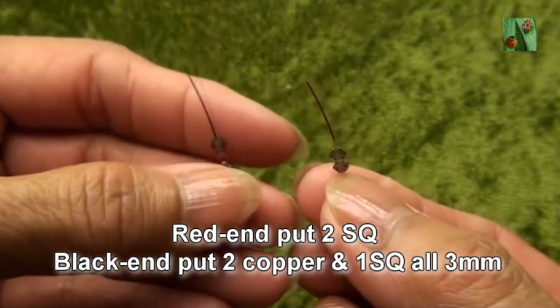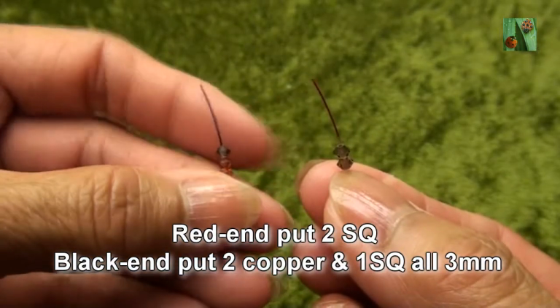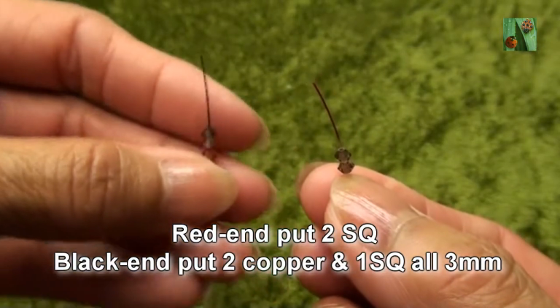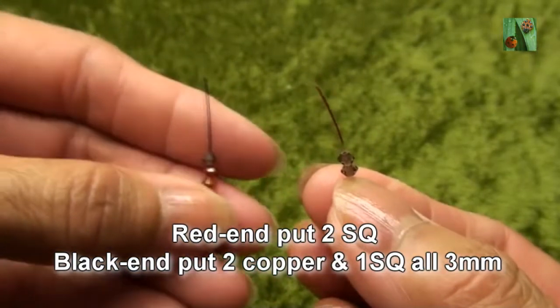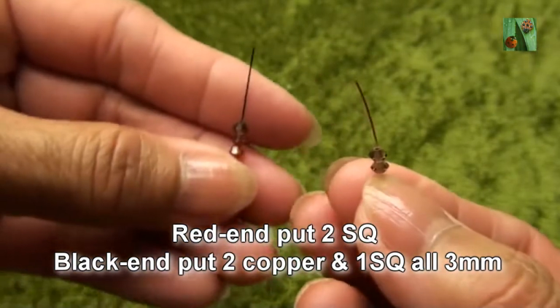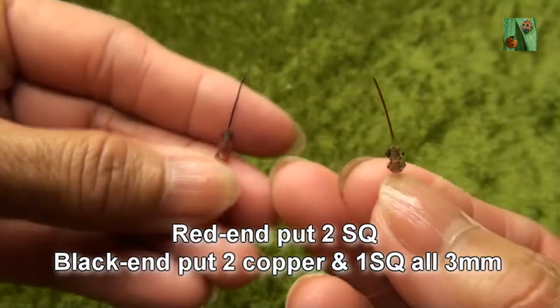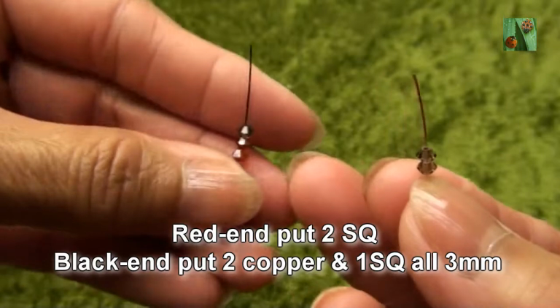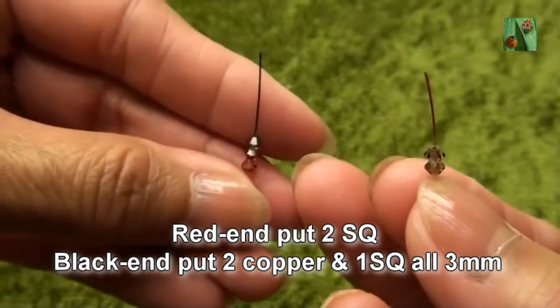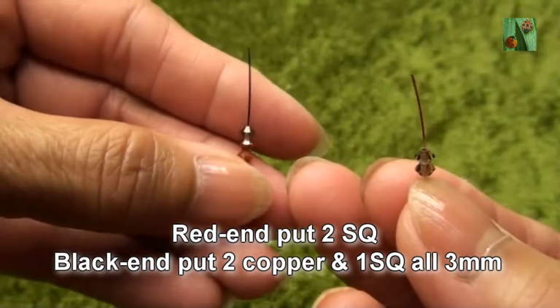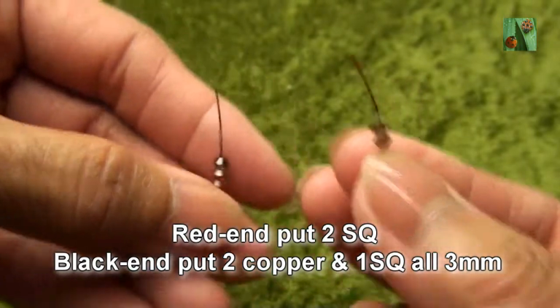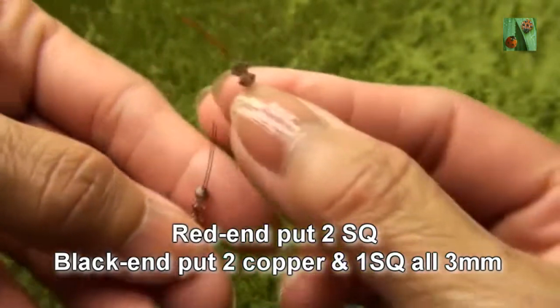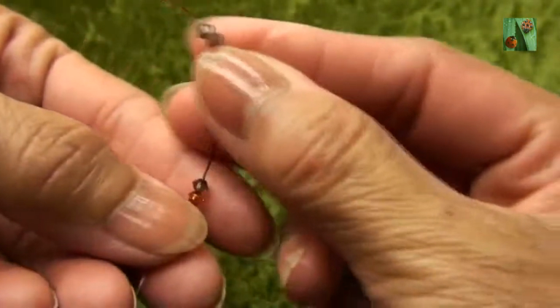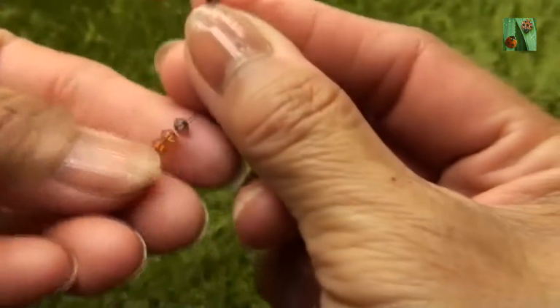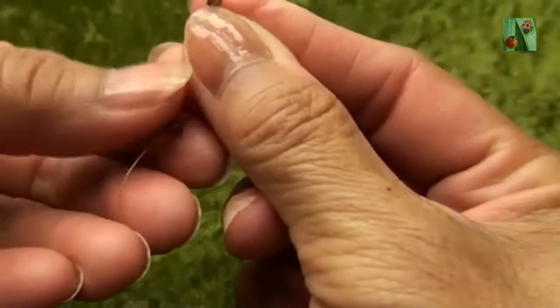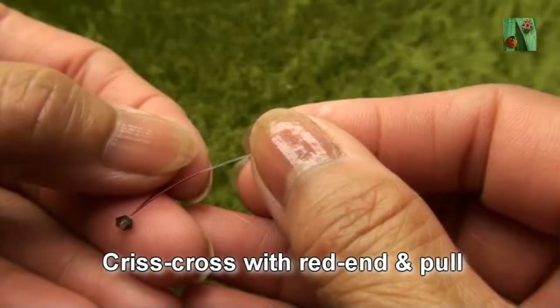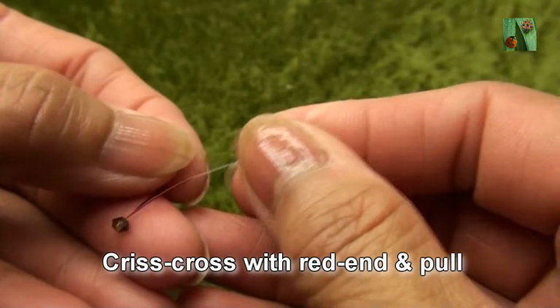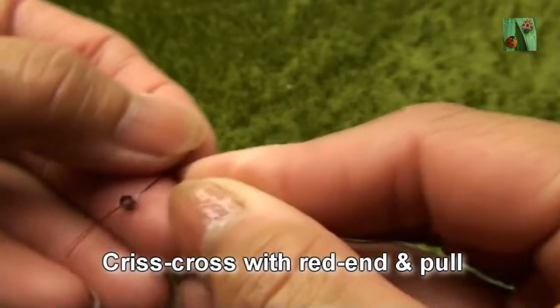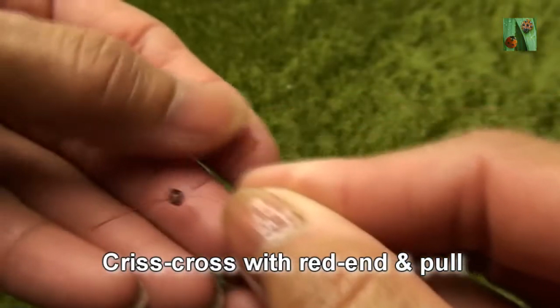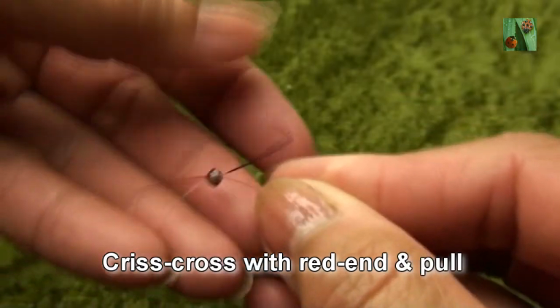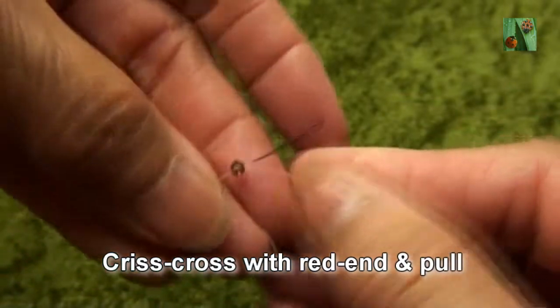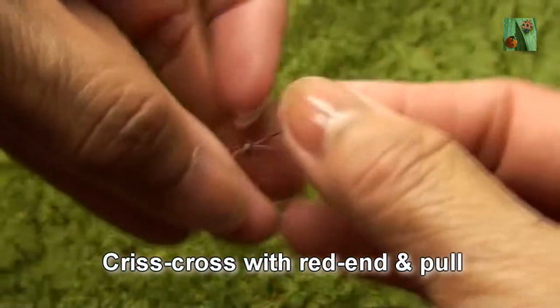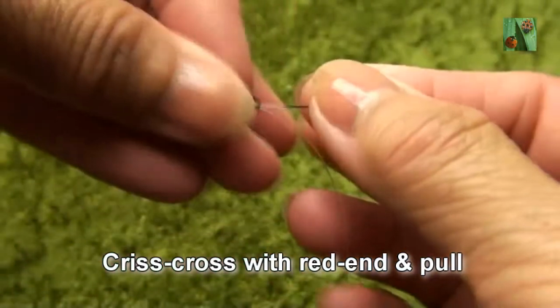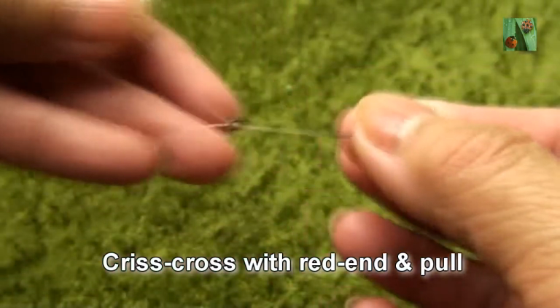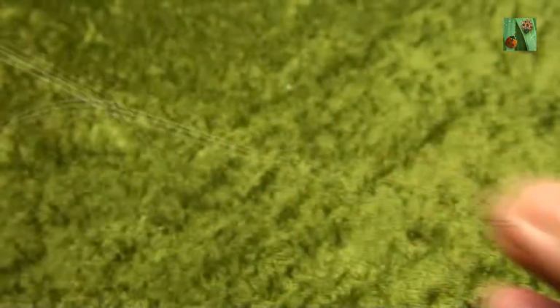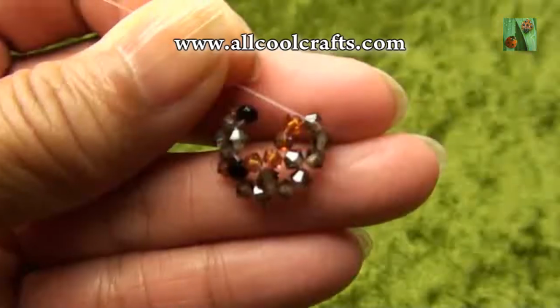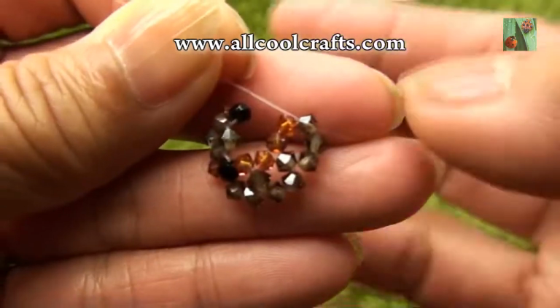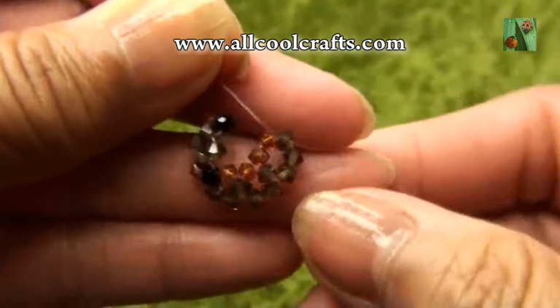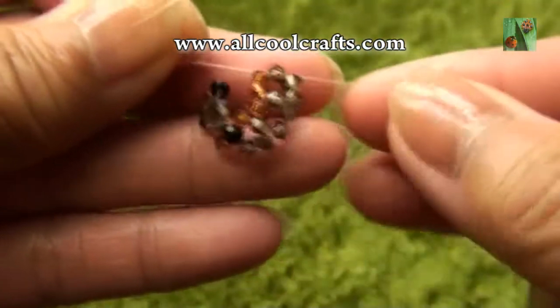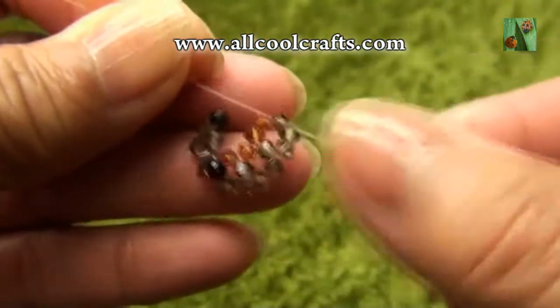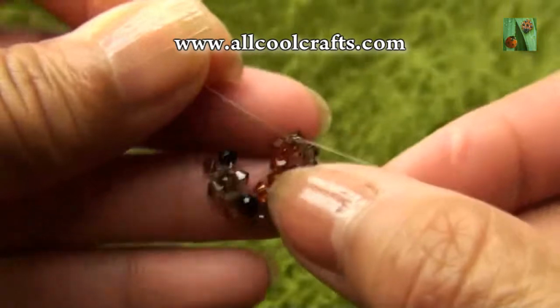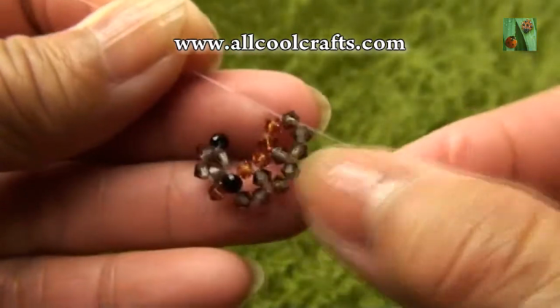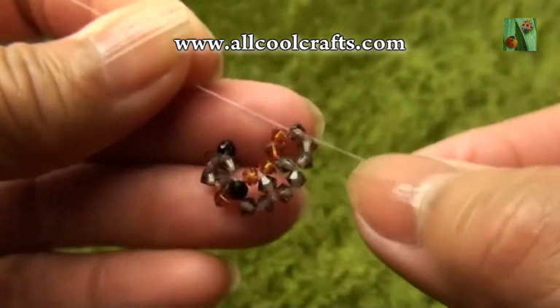Red end put two smokey quartz, black end put two copper and one smokey quartz or 3mm. Criss-cross with black end and pull. So you see like this.